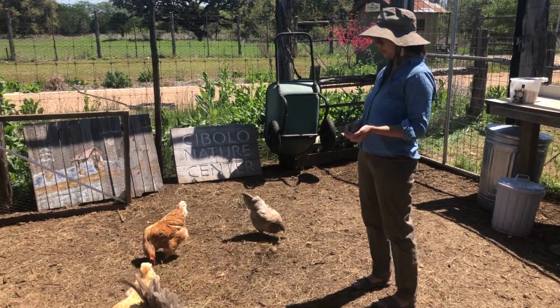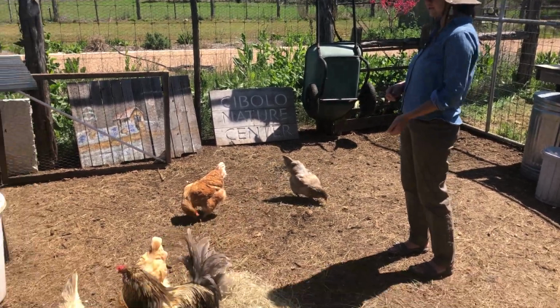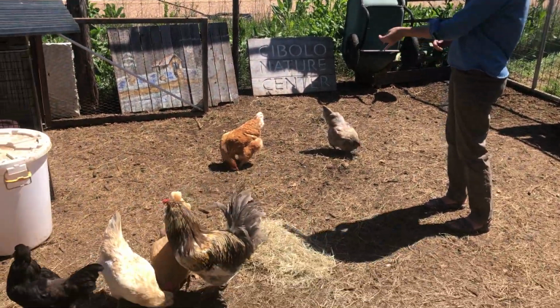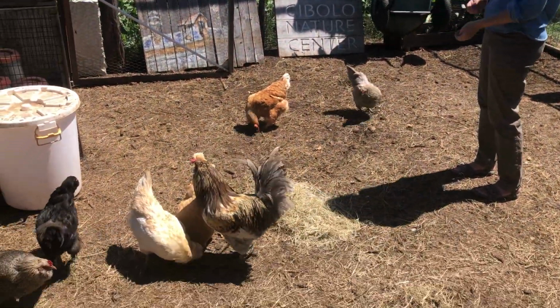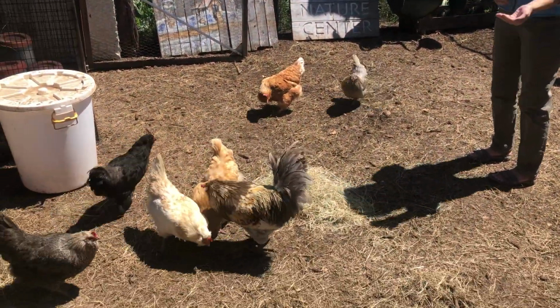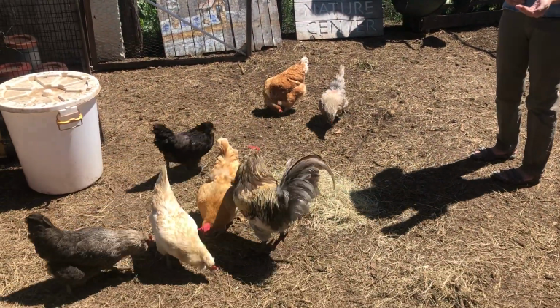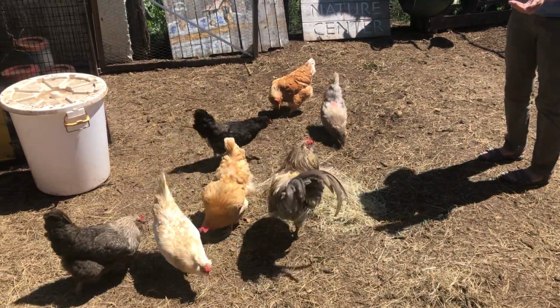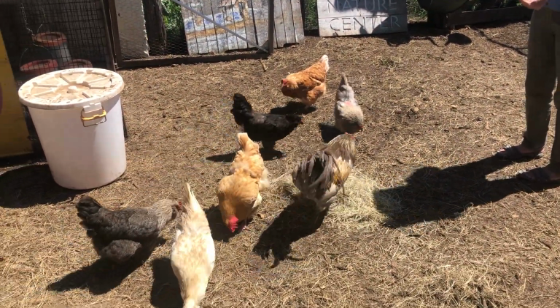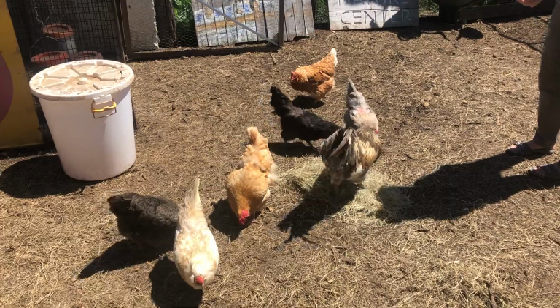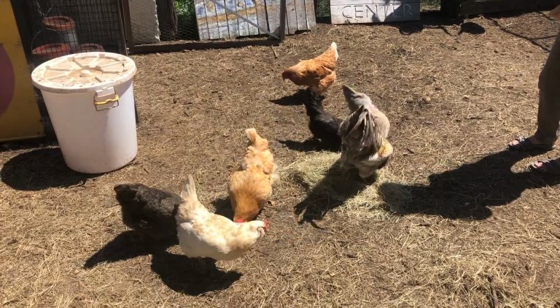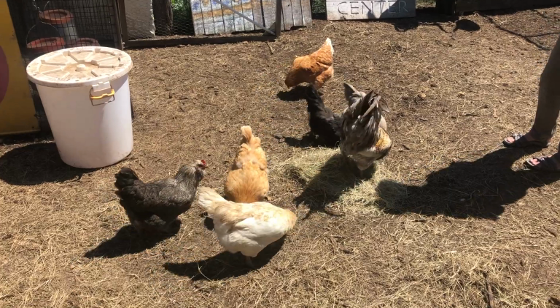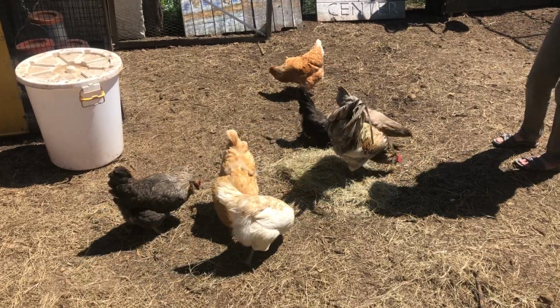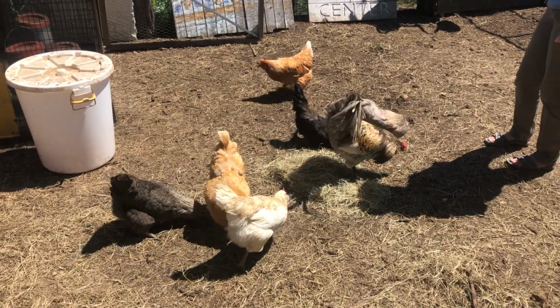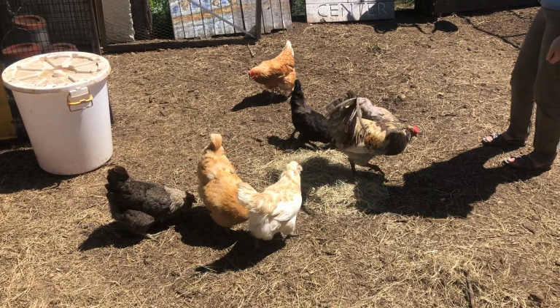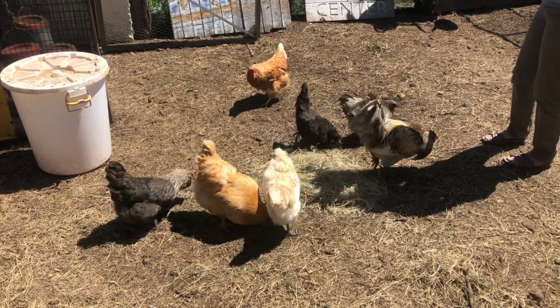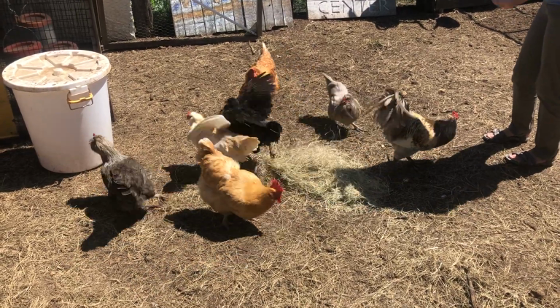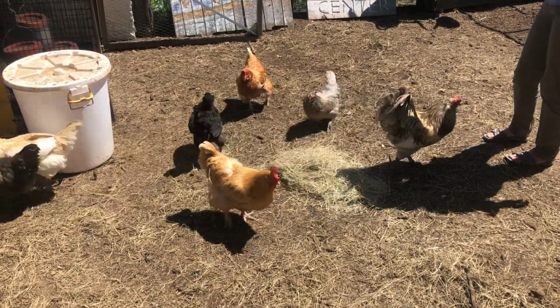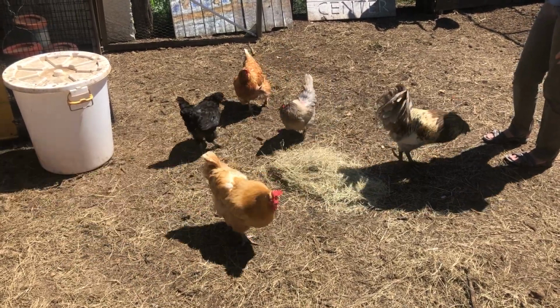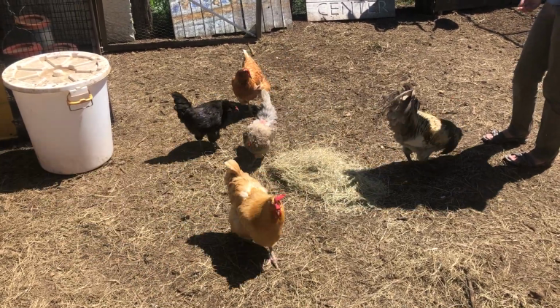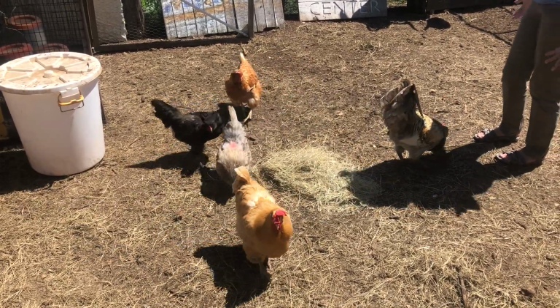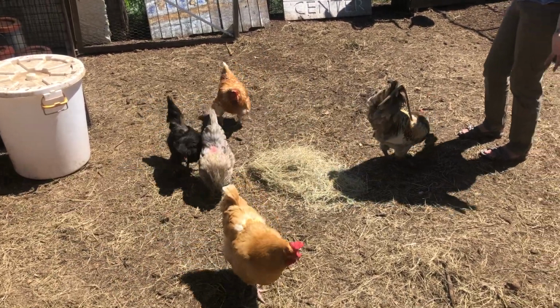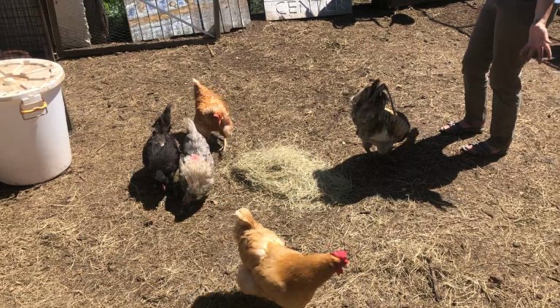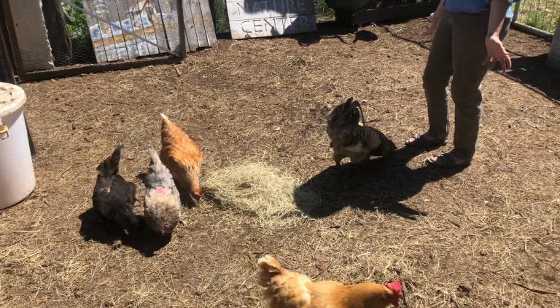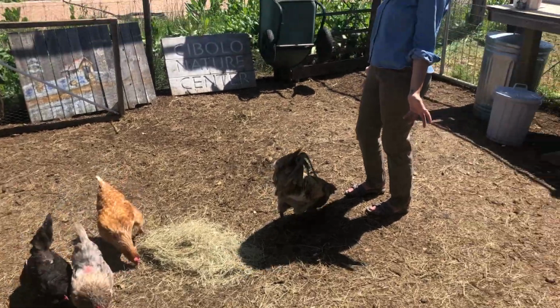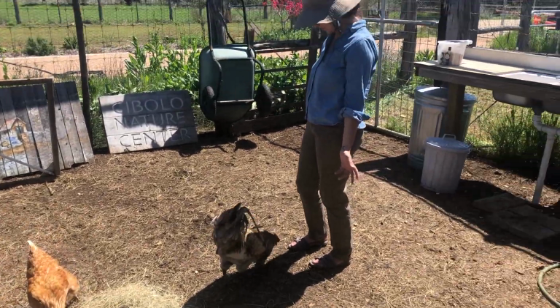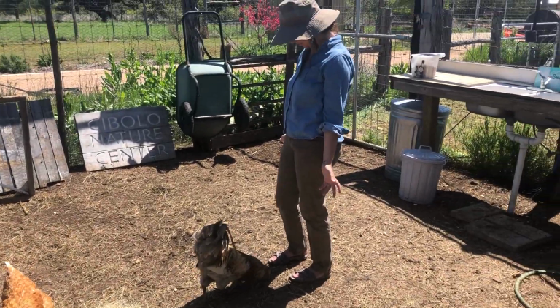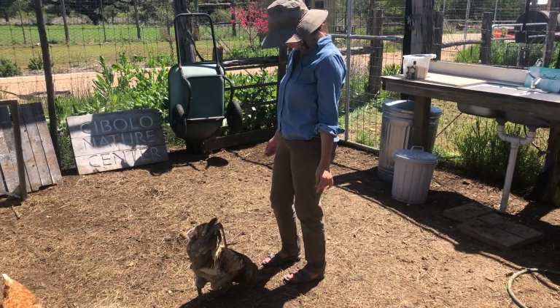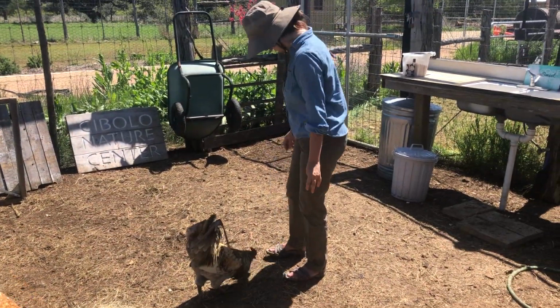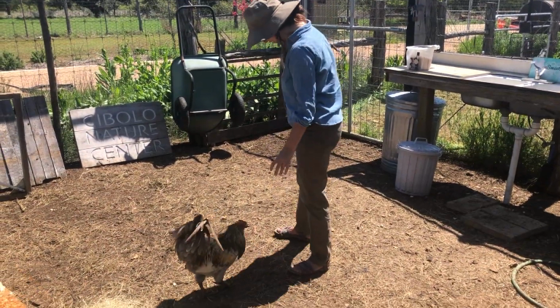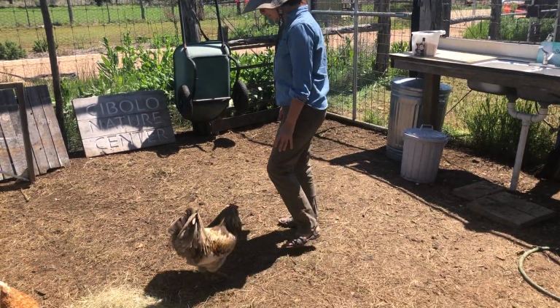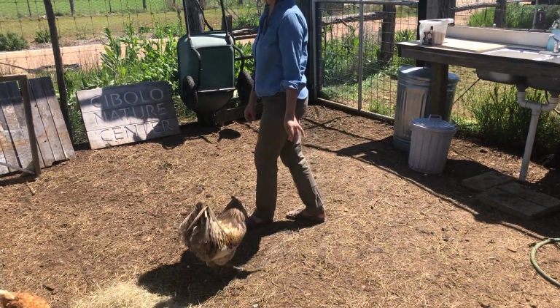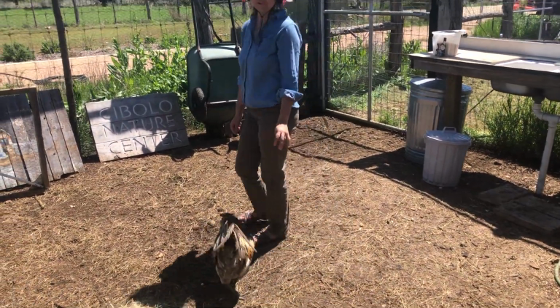We also suggest that people not feed them out of their hands so they just don't get pecked — we just throw stuff on the ground. See, Pico wants more. He's greedy. Pico's insatiable.